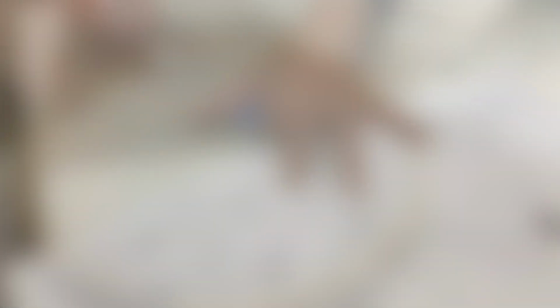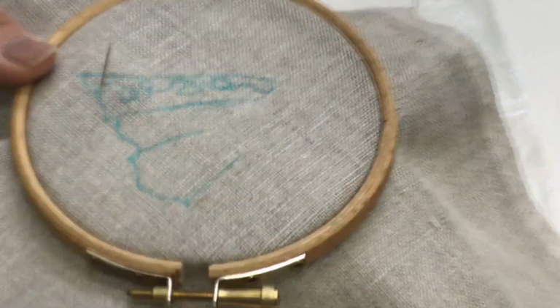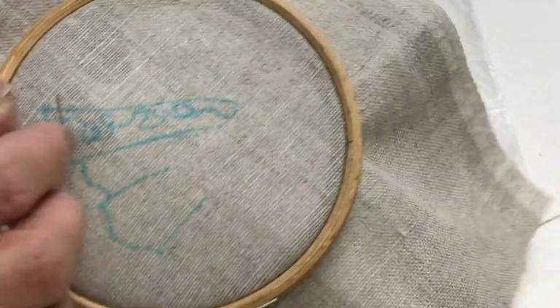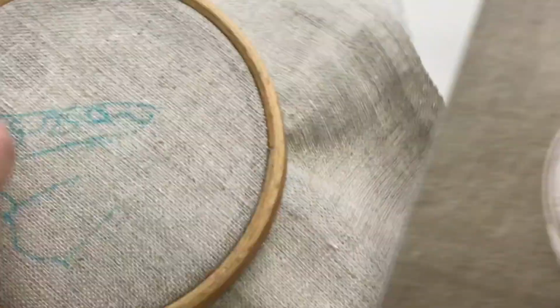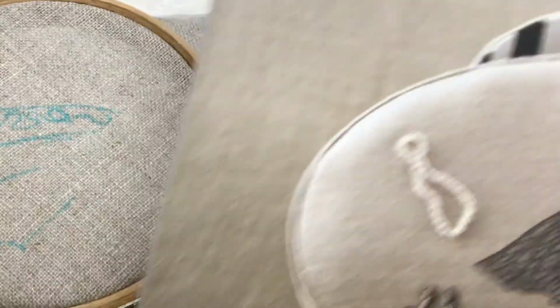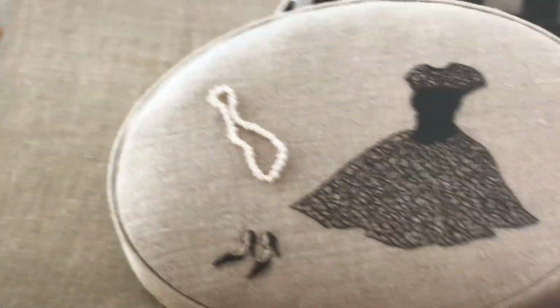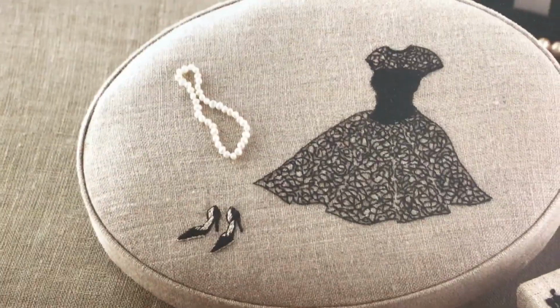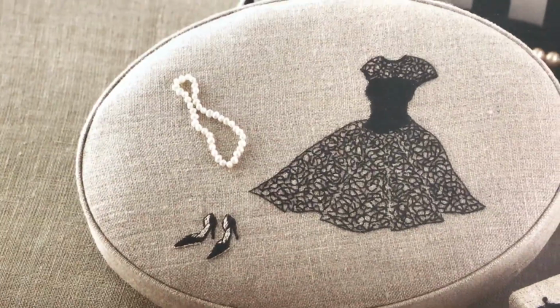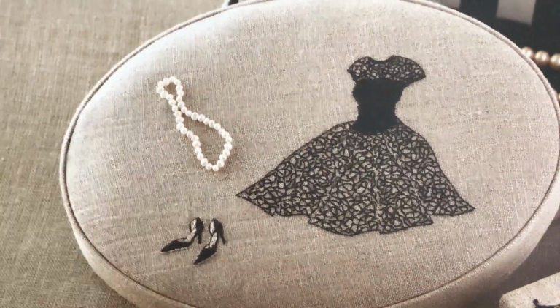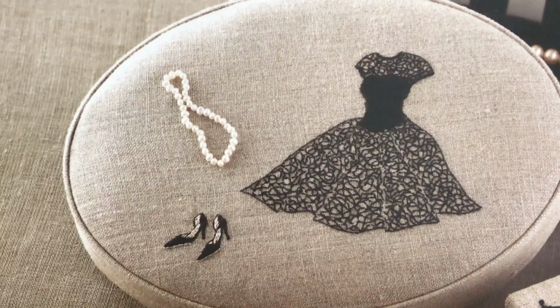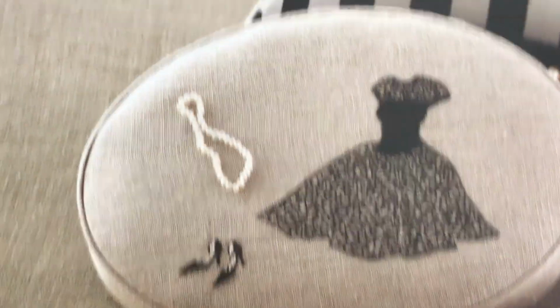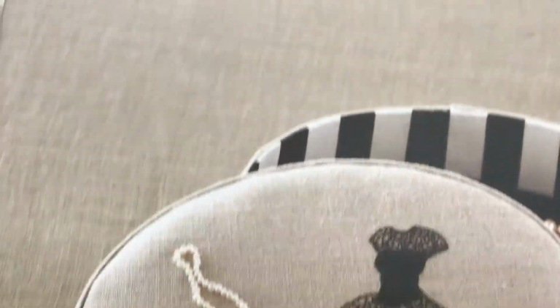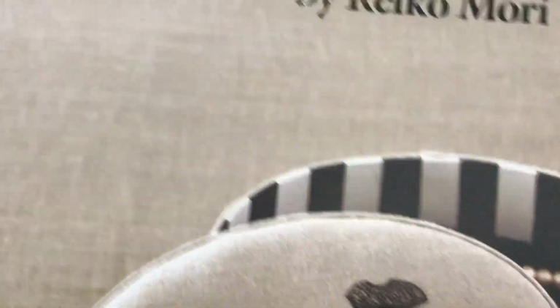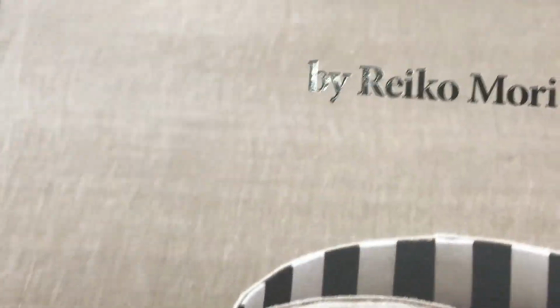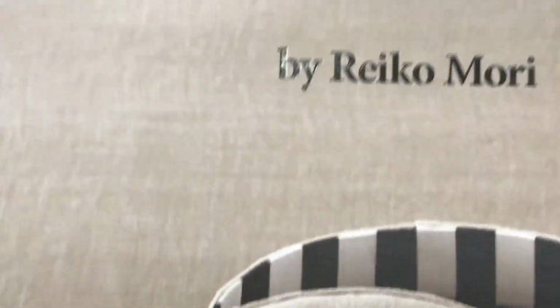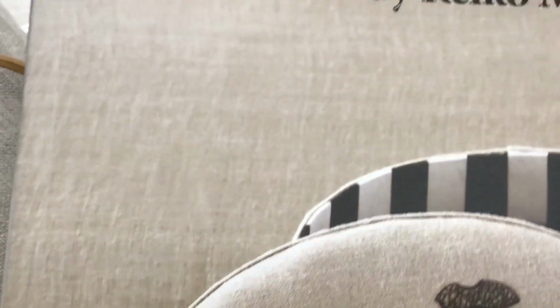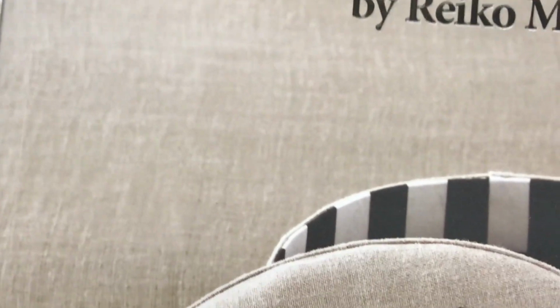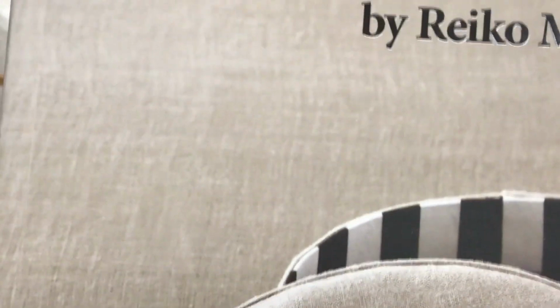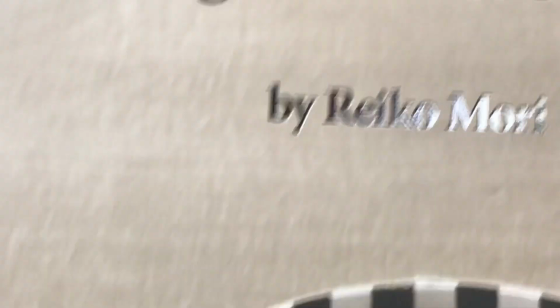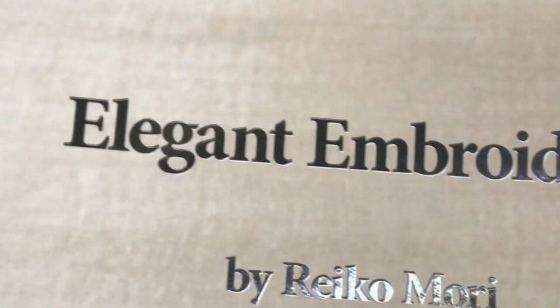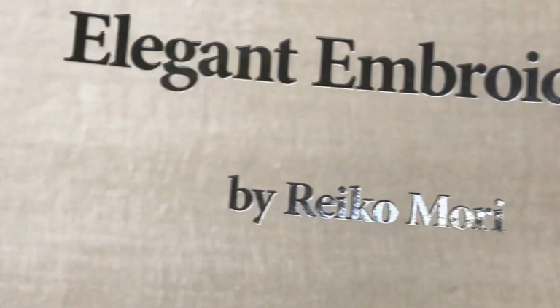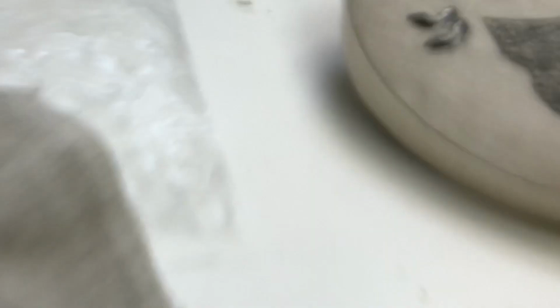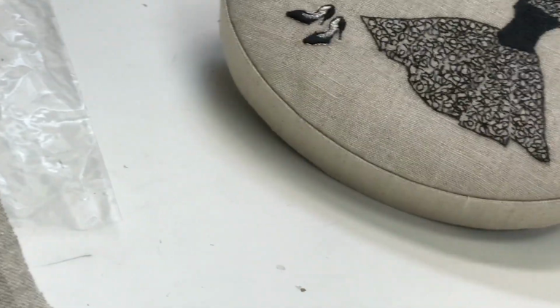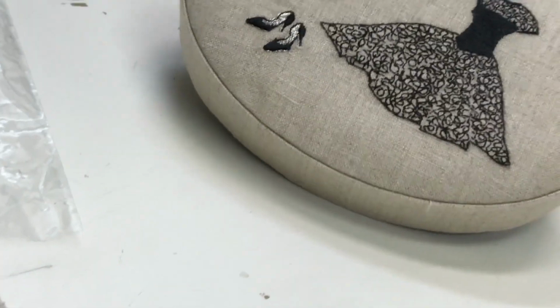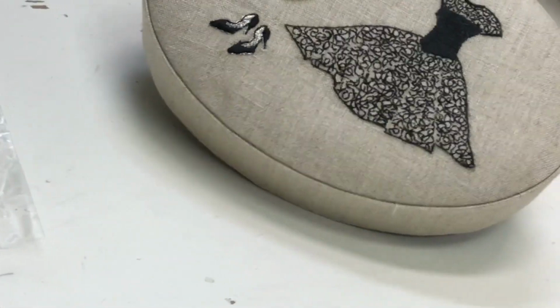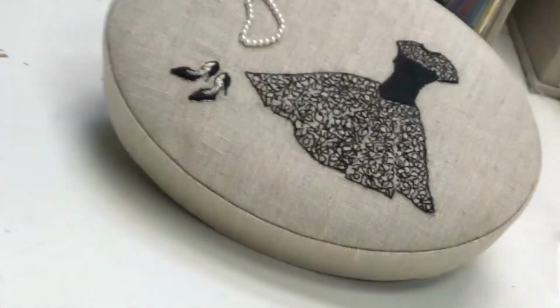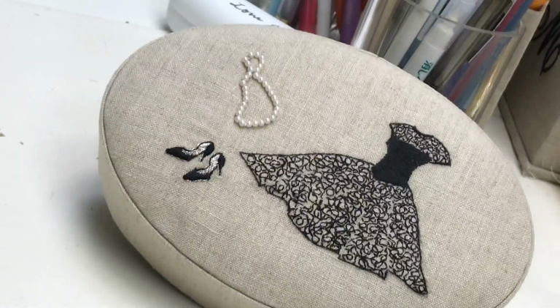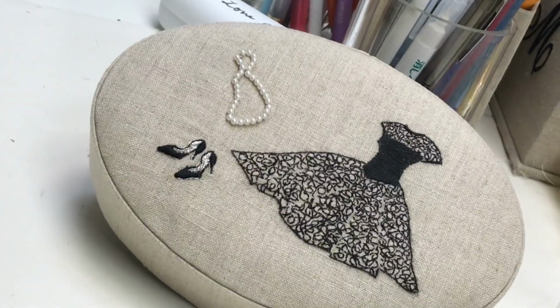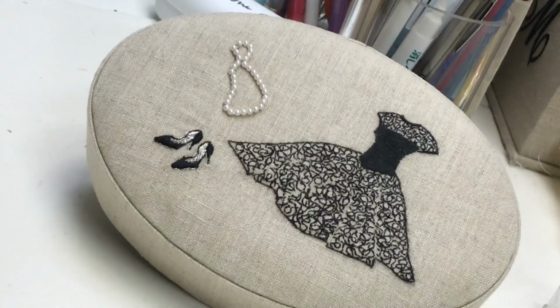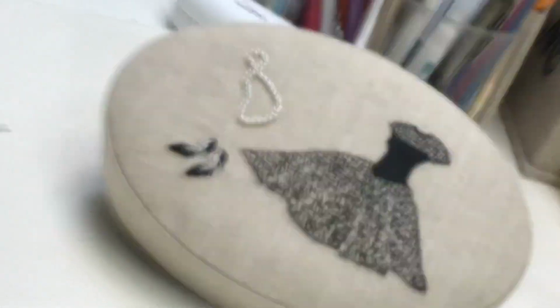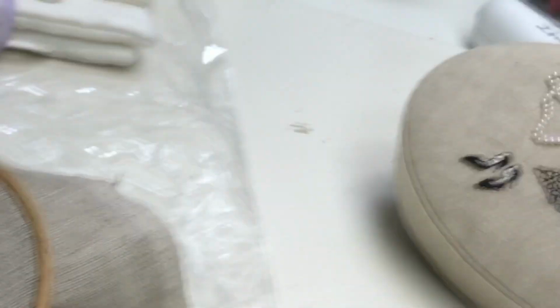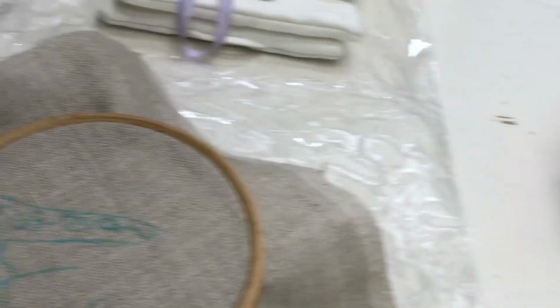We're going to show you an example of how to do the lace that's in the new book coming out — Elegant Embroidery by Reiko Mori. Here's a picture of the finished embroidery on the box, and now we will show you how to do this.